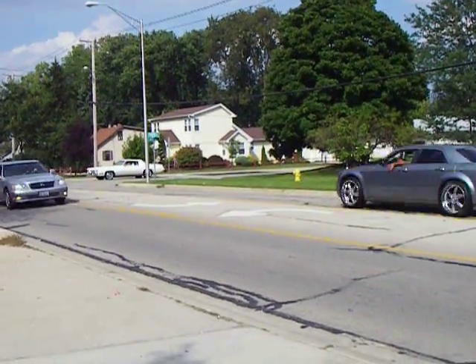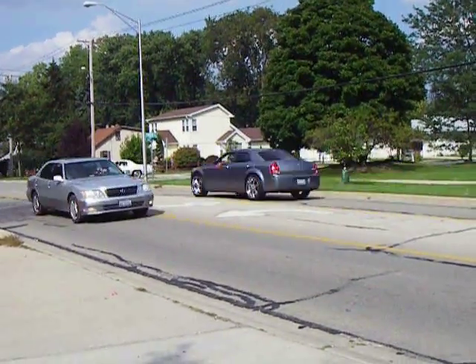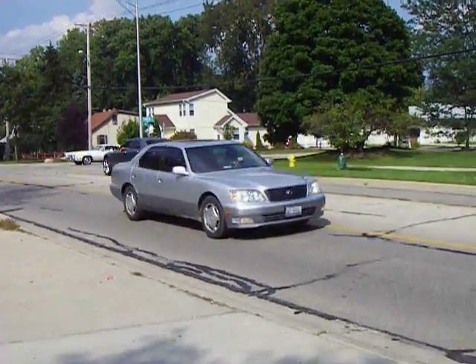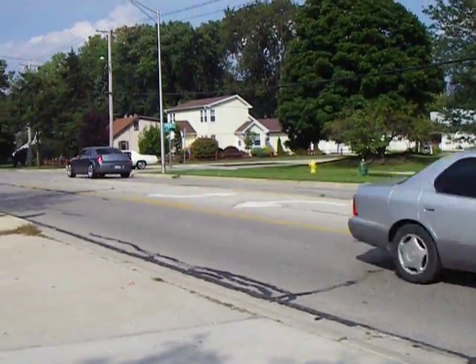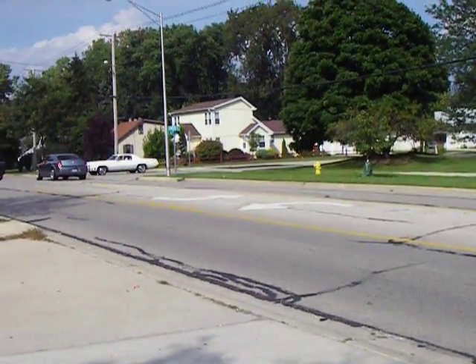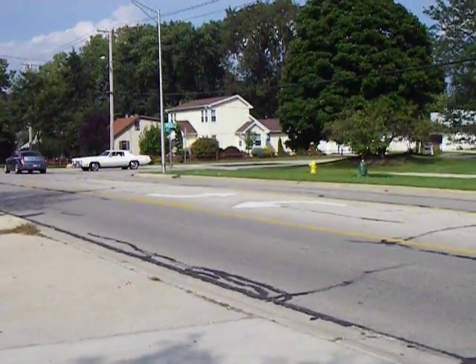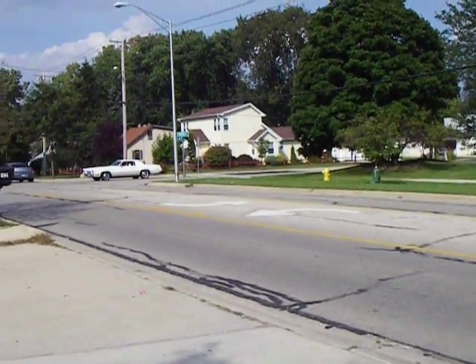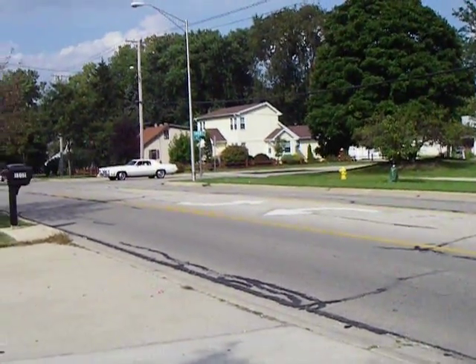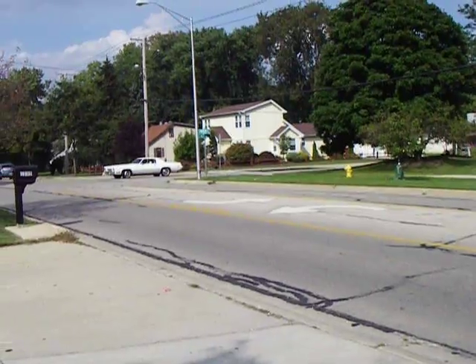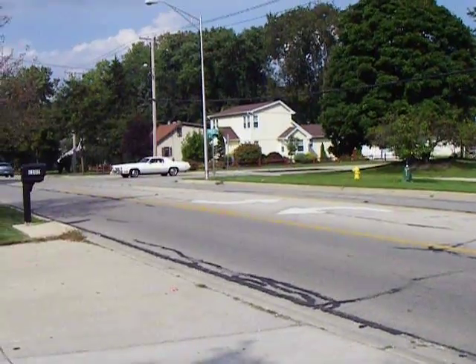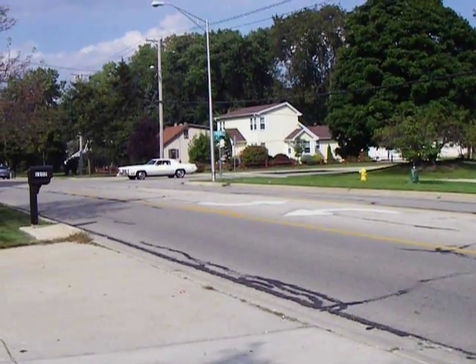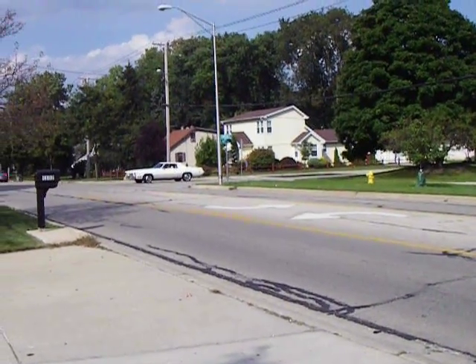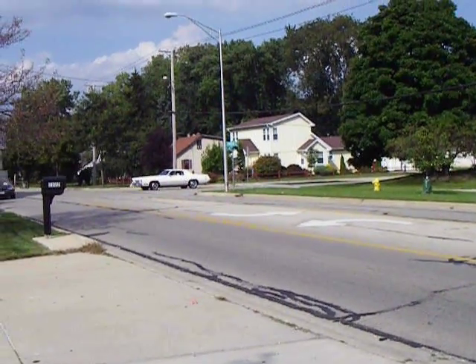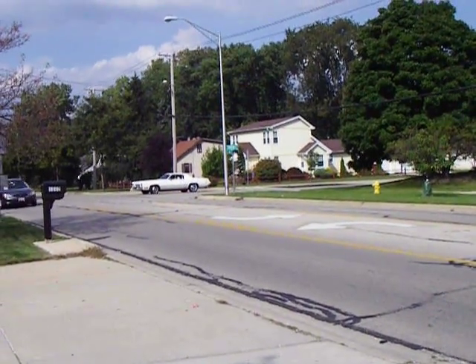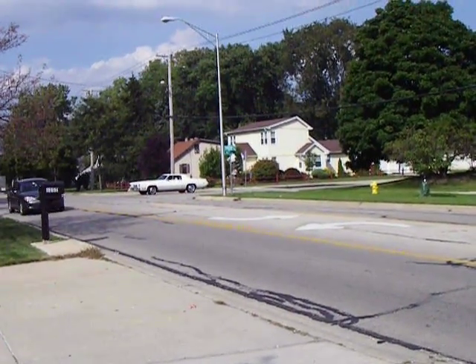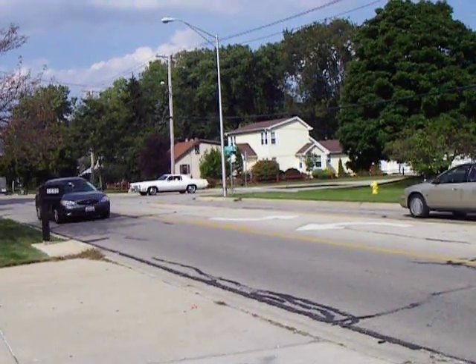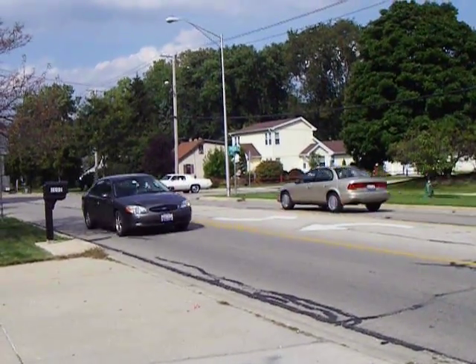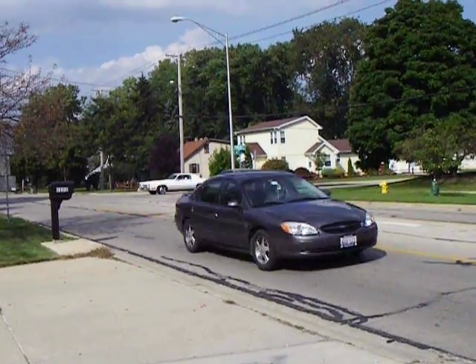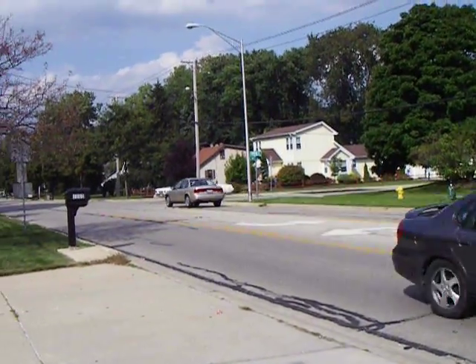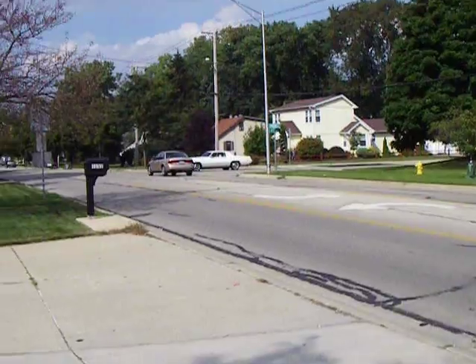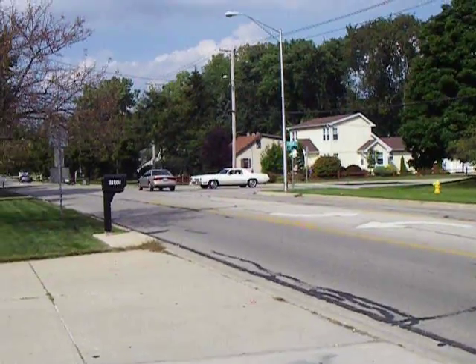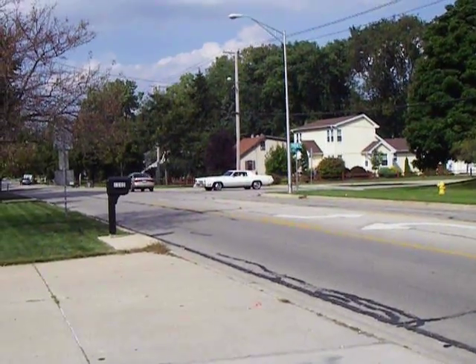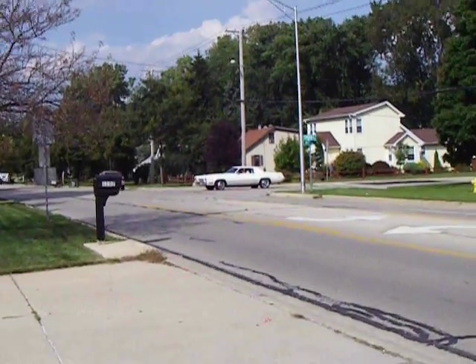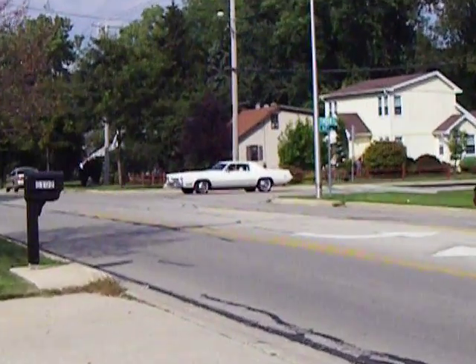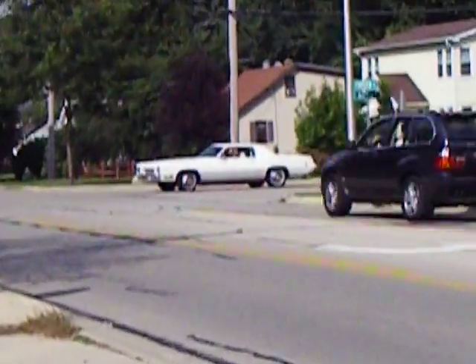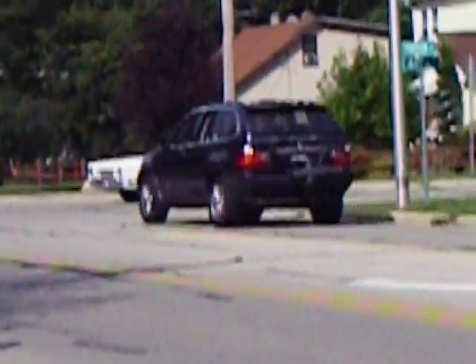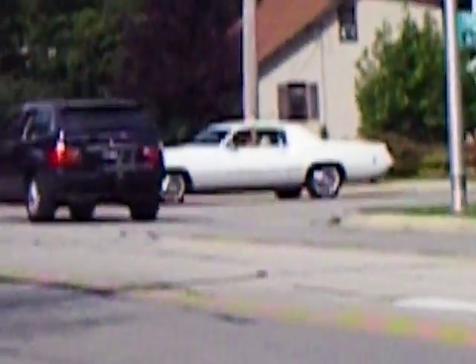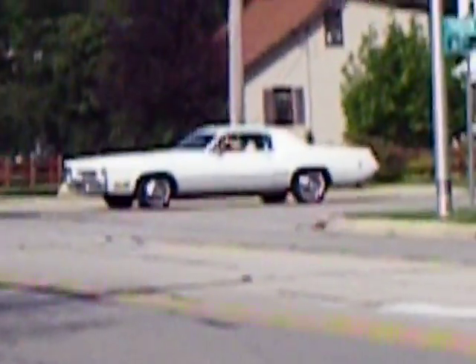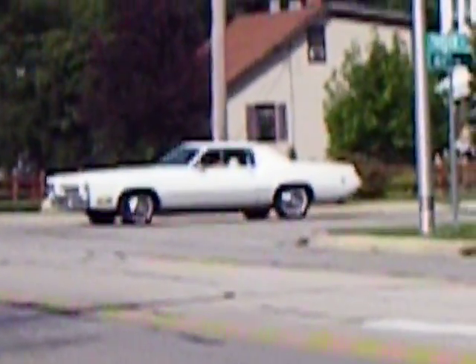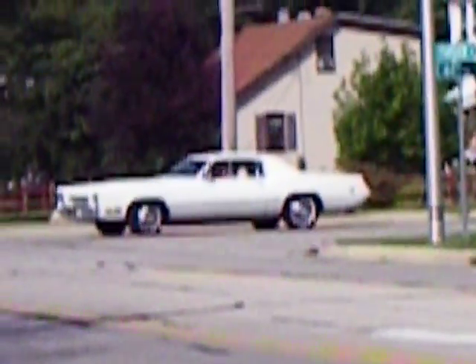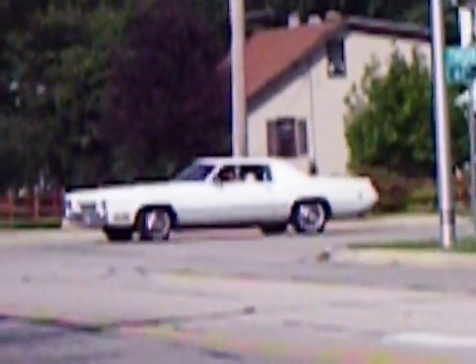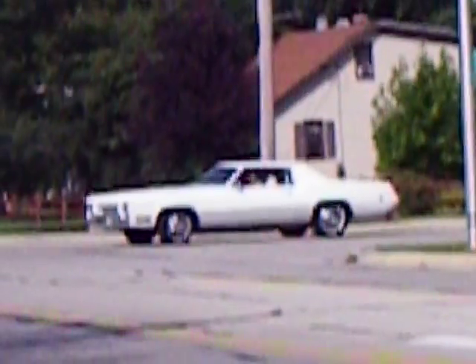Nice quiet afternoon in Downers Grove on Fairview Avenue, and not too much happening. What do we have there? What the heck is that? Look at that car.